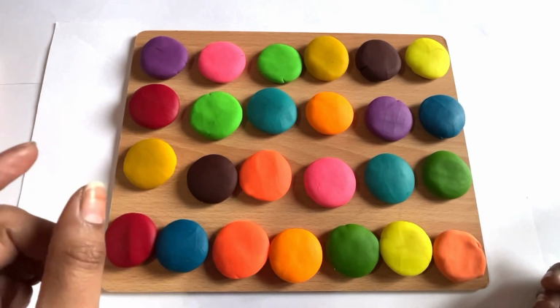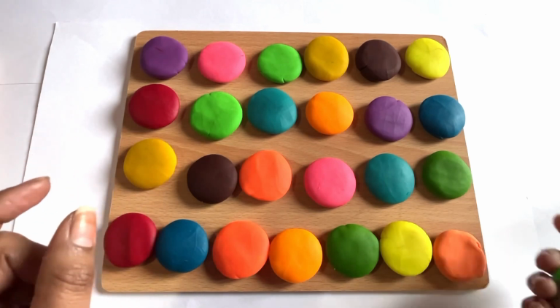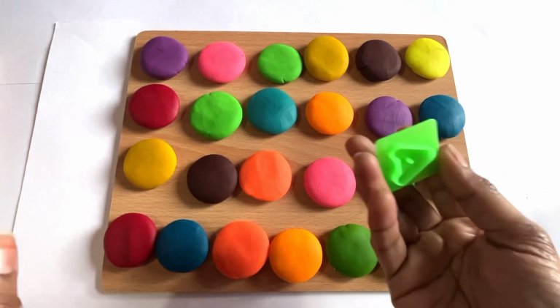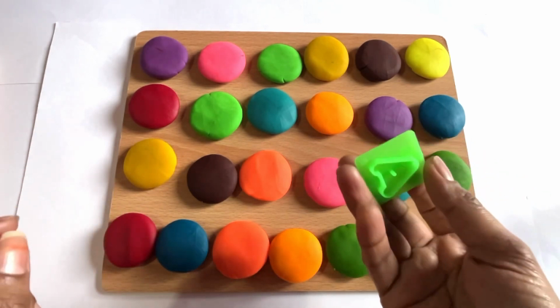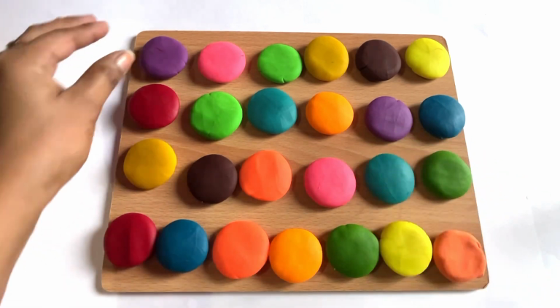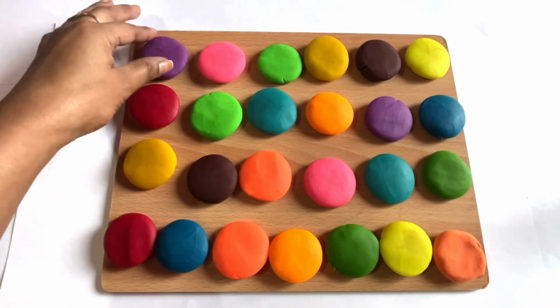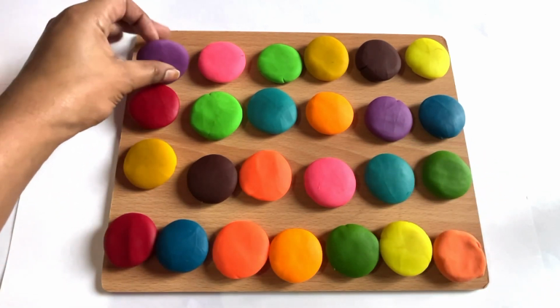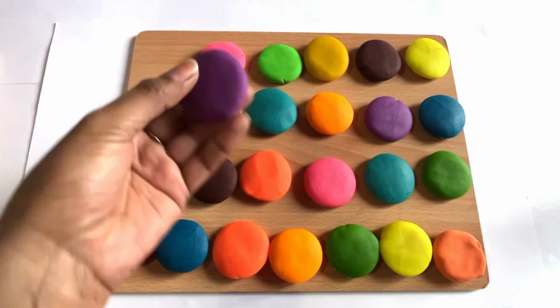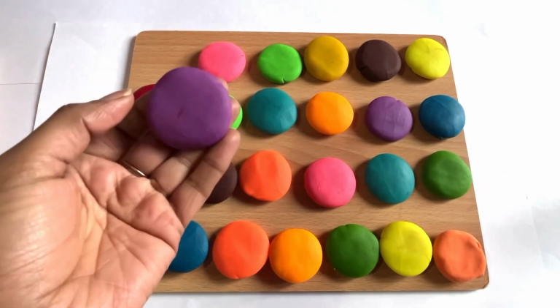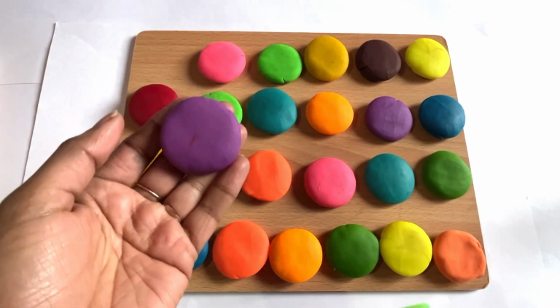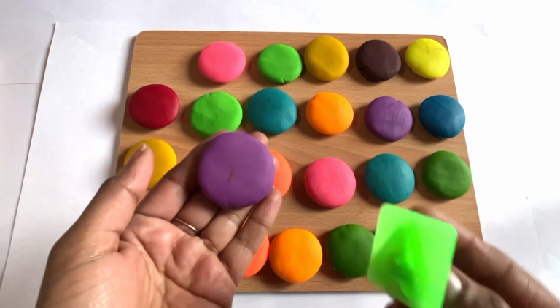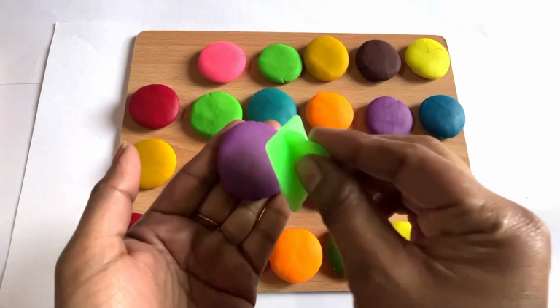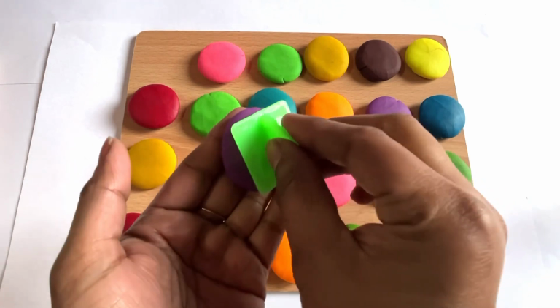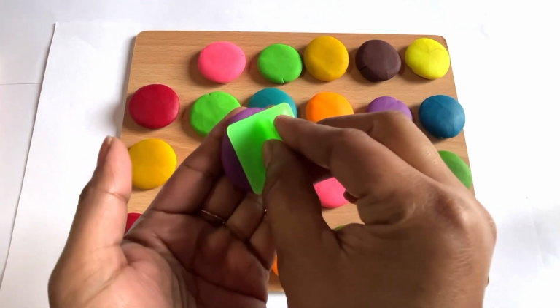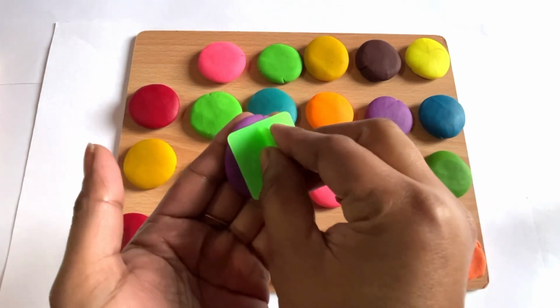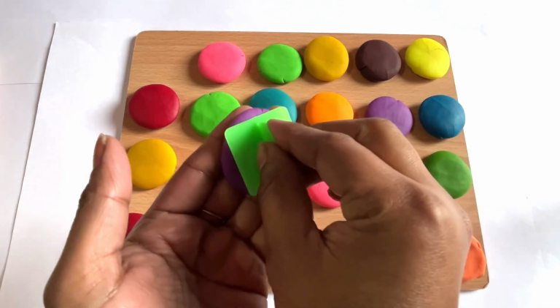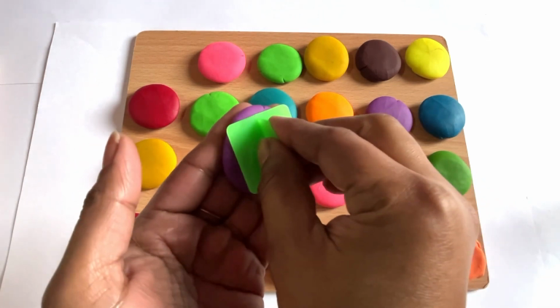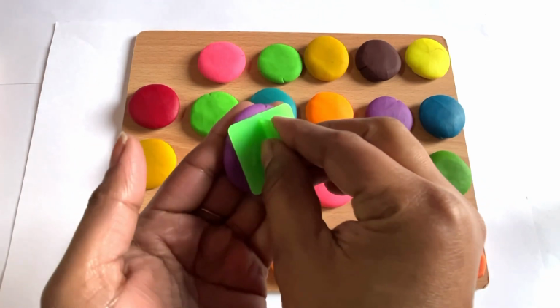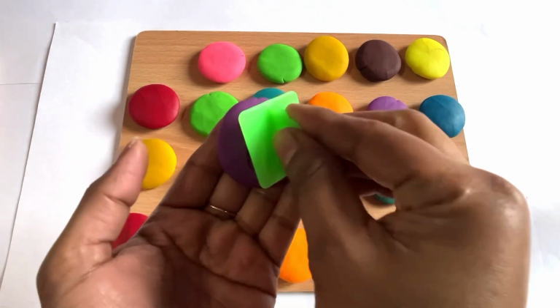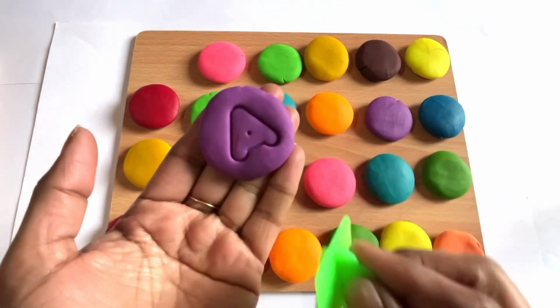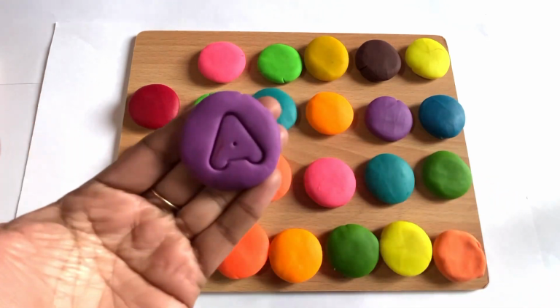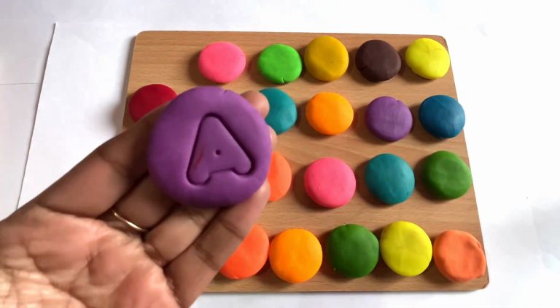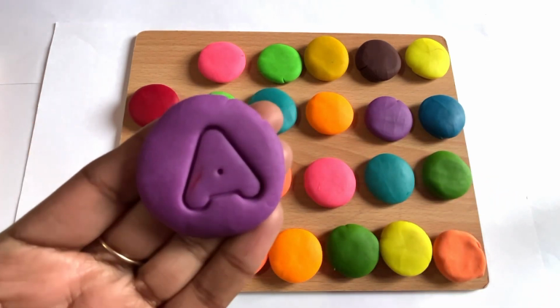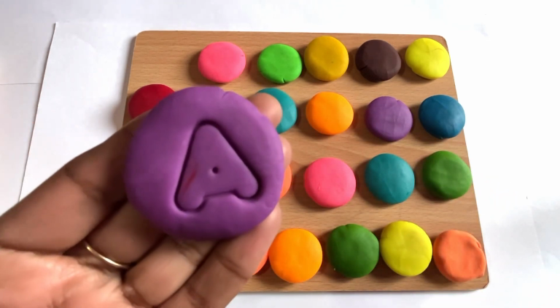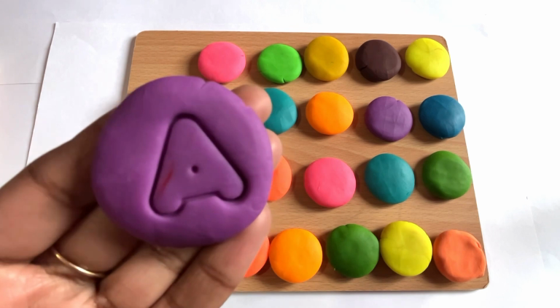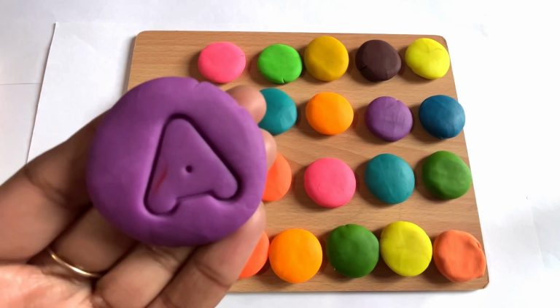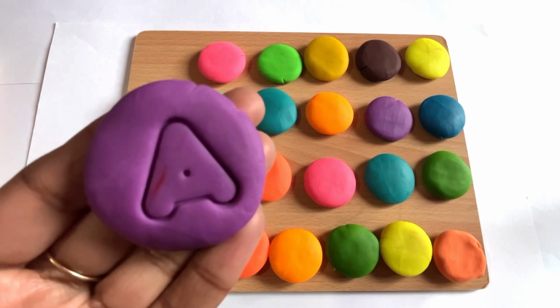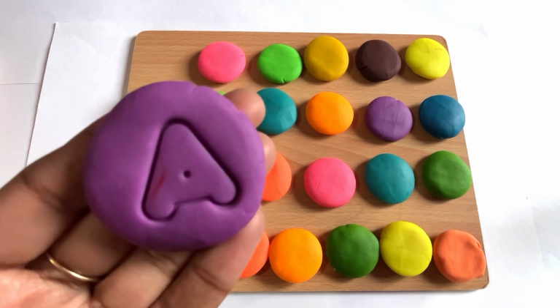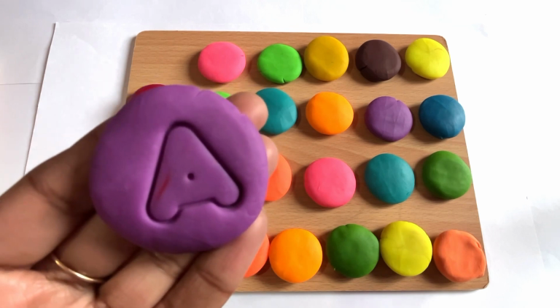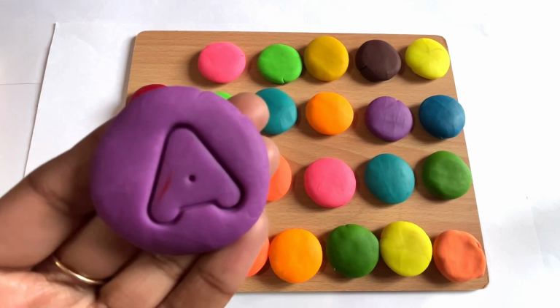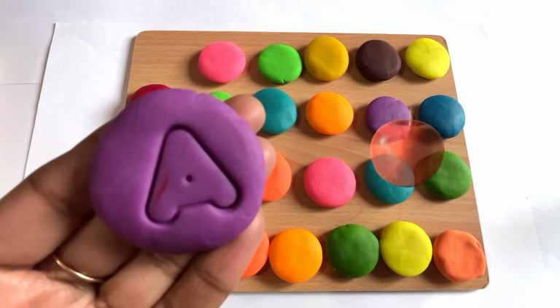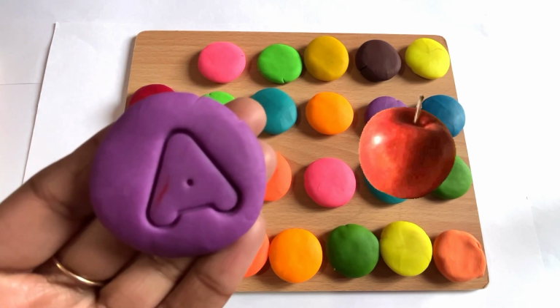Hey guys, let's choose a color for letter A. We take a purple color and place it in the middle. Yes, it's a letter A. A is for apple!